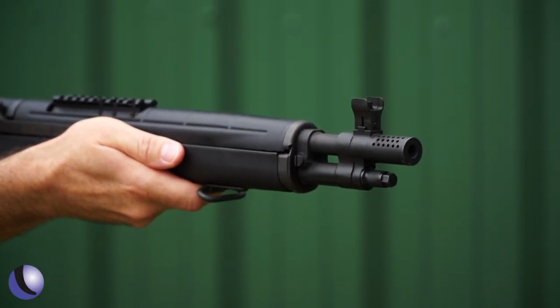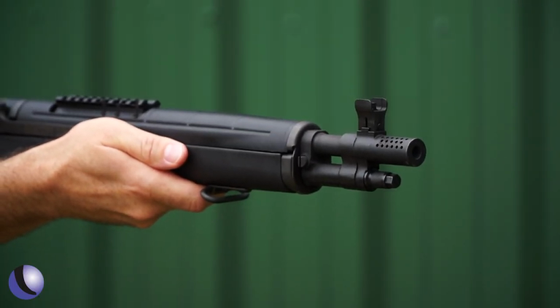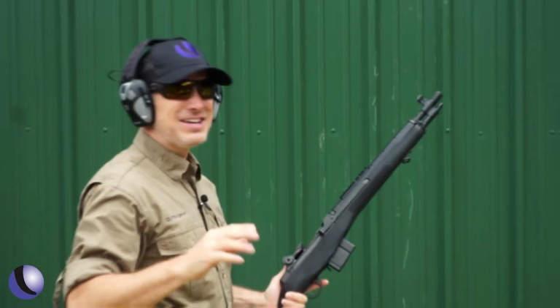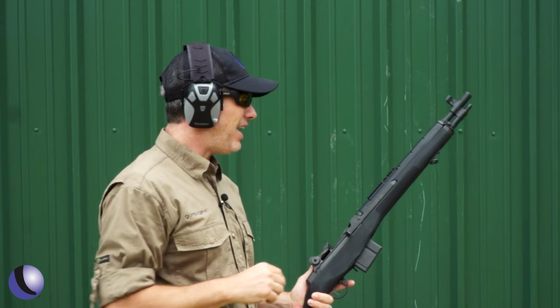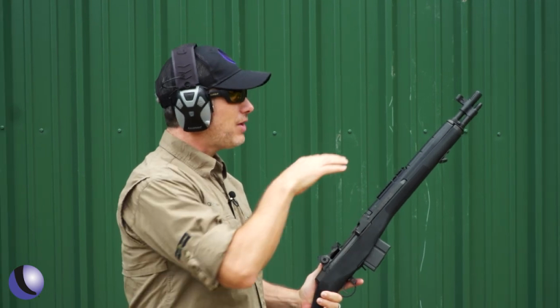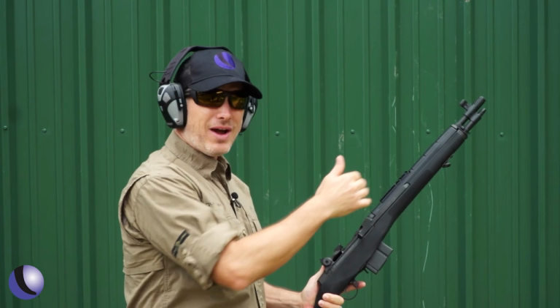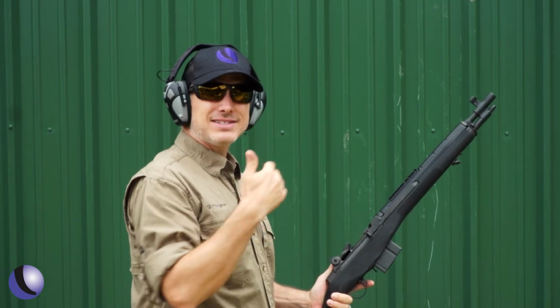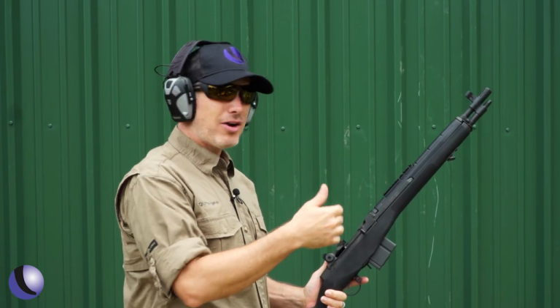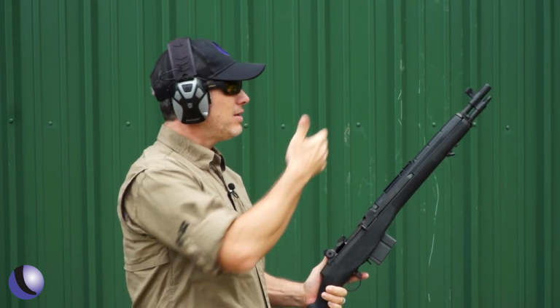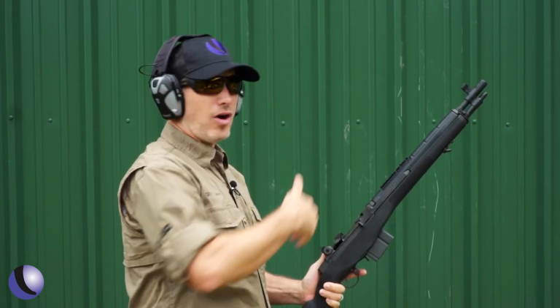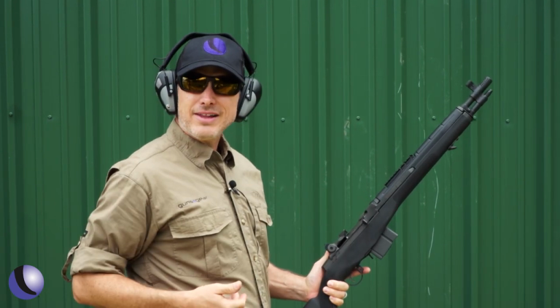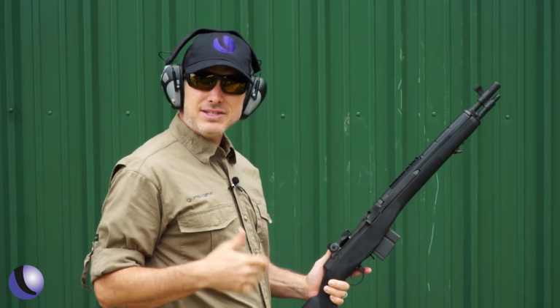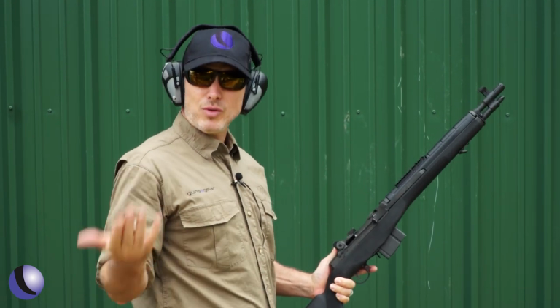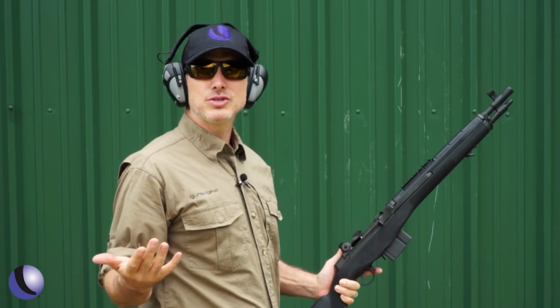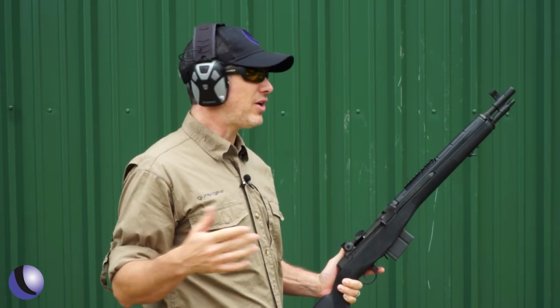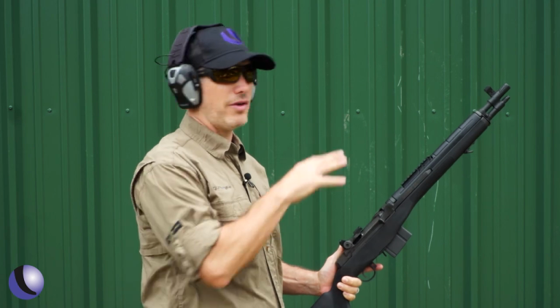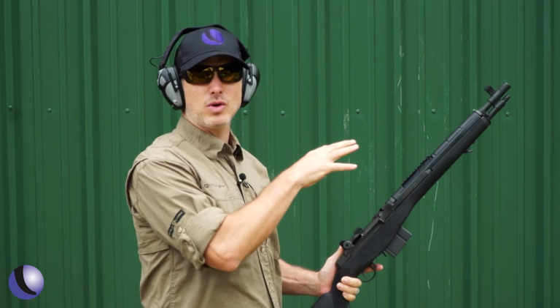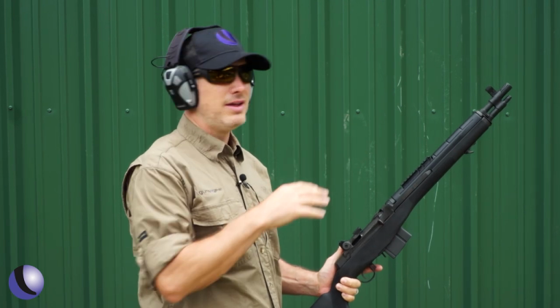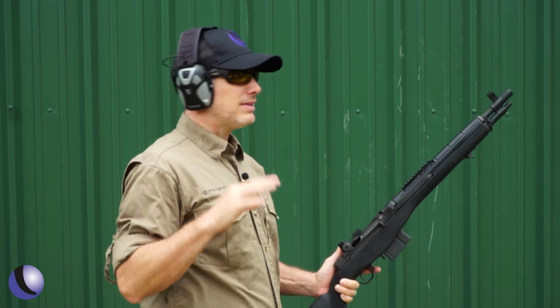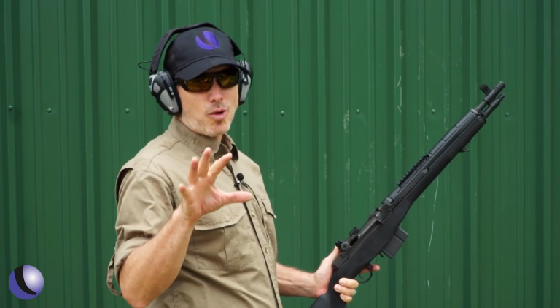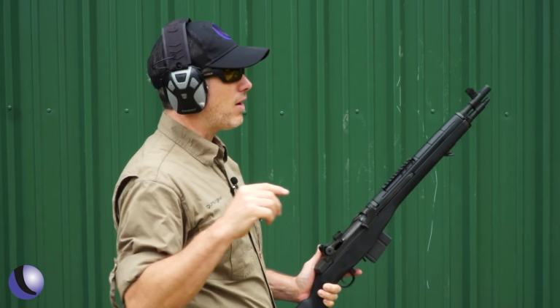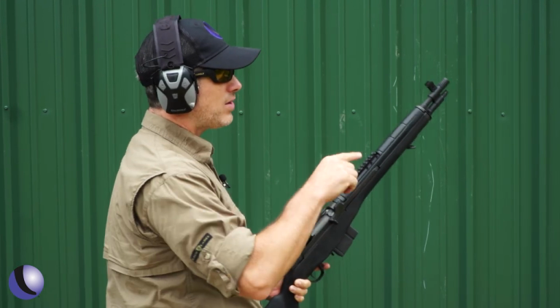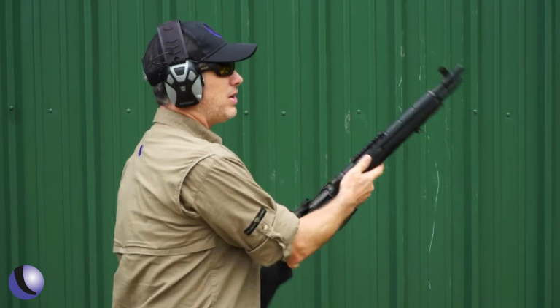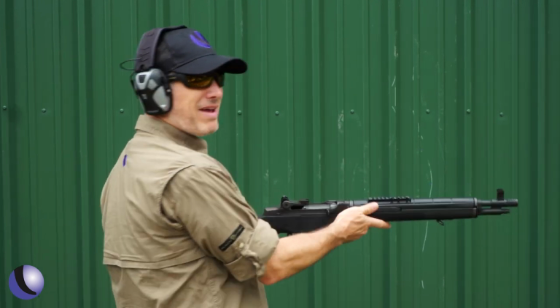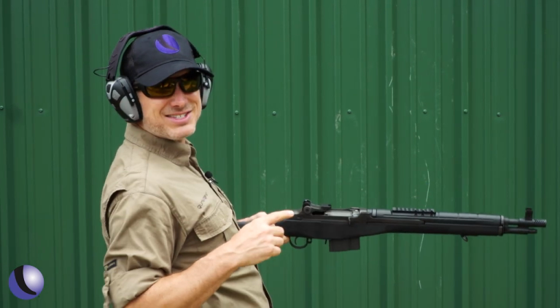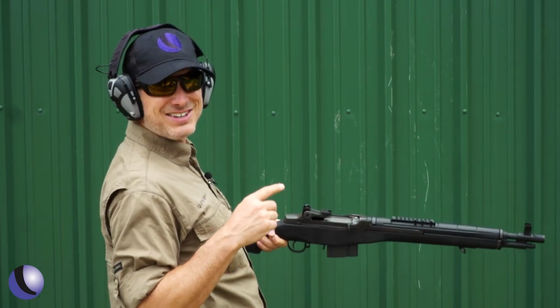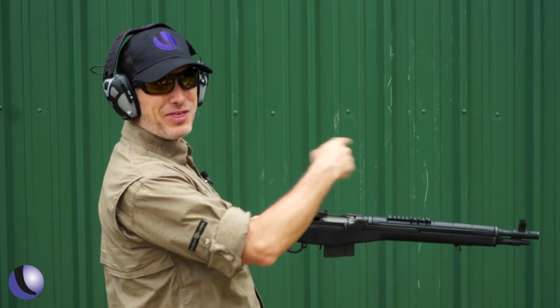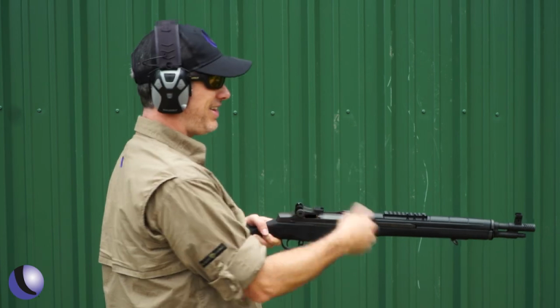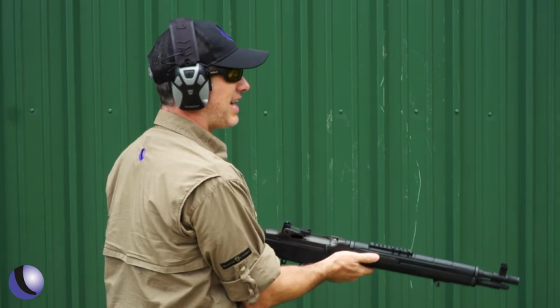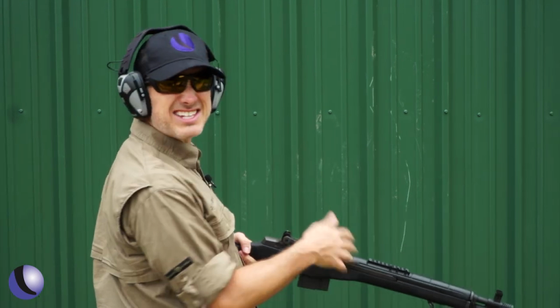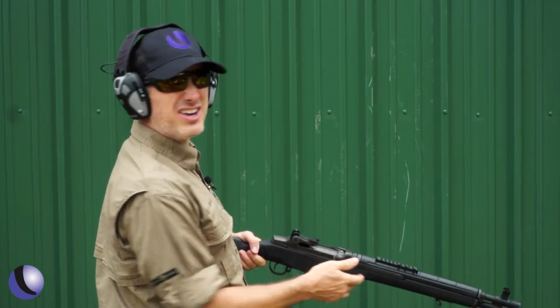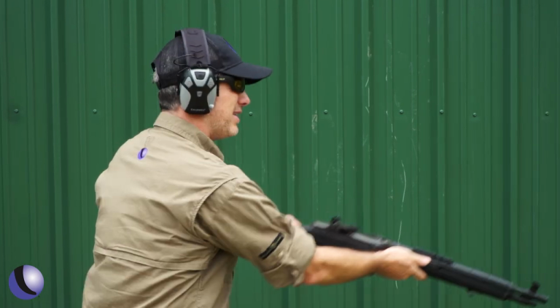It barks! But shooting .308 semi-auto offhand like this, it really helps control the recoil on this short gun — lots more power. You can also make hits with the iron sights, and it's kind of fun doing this.